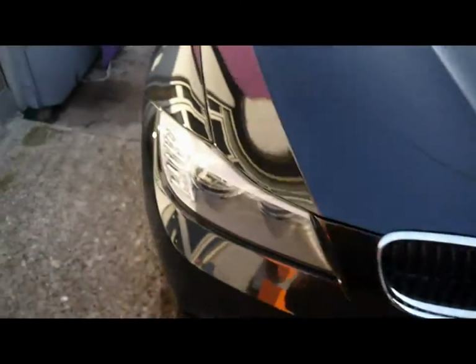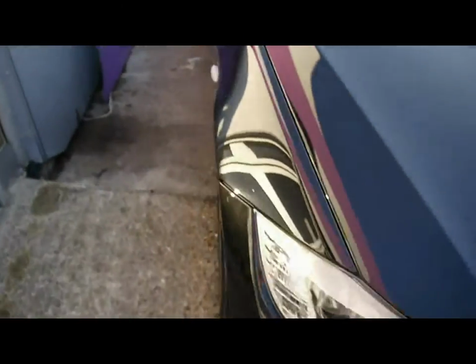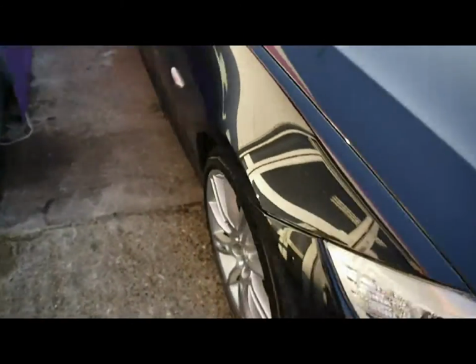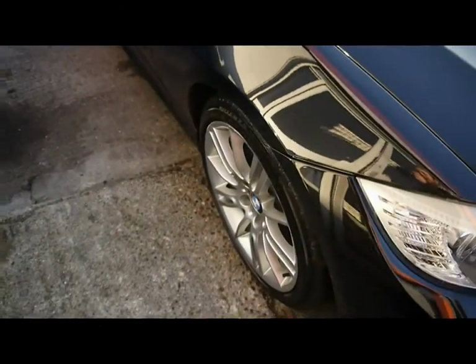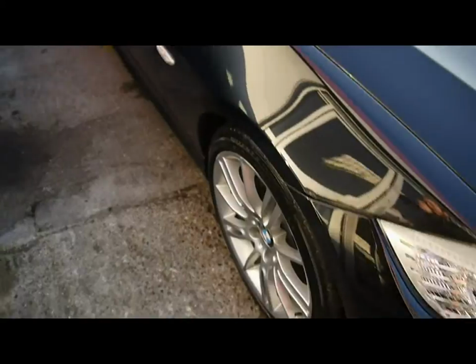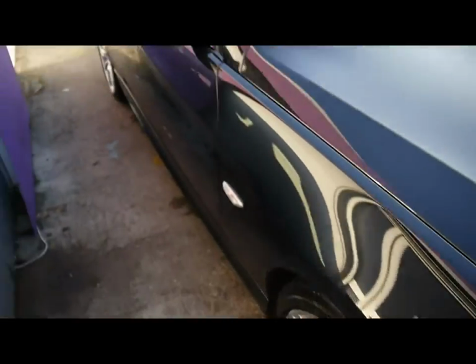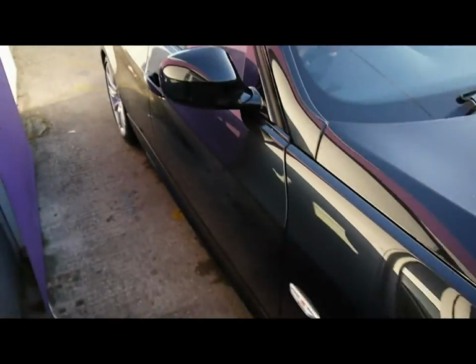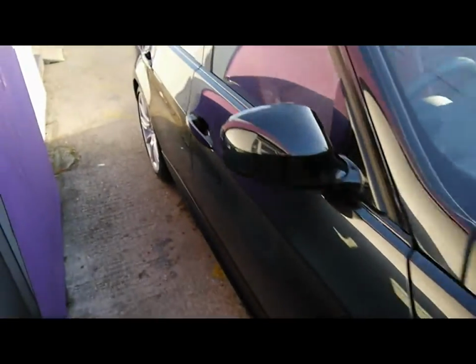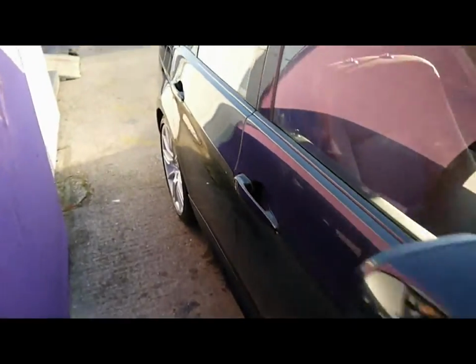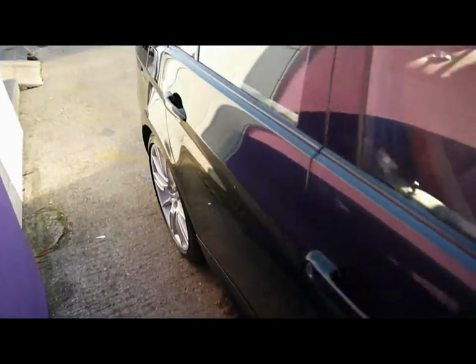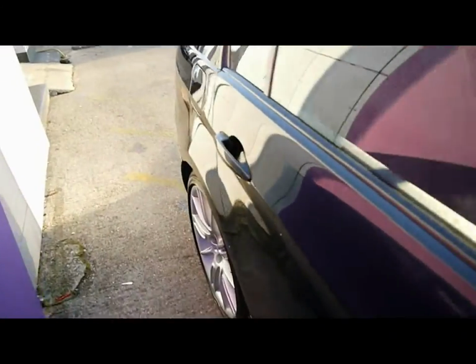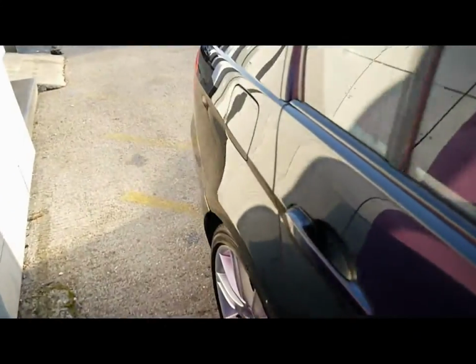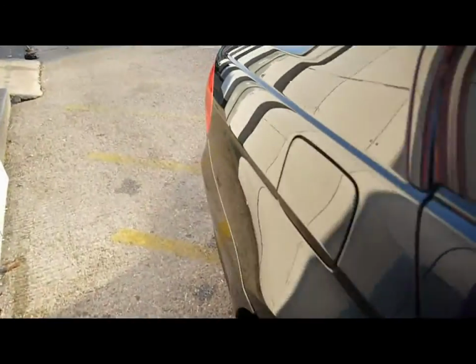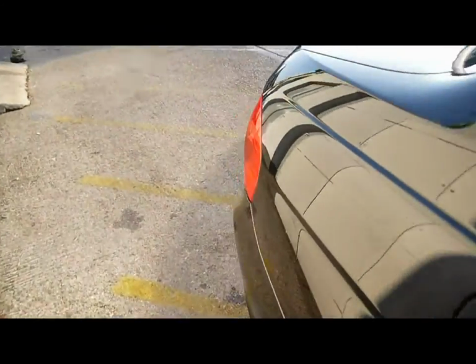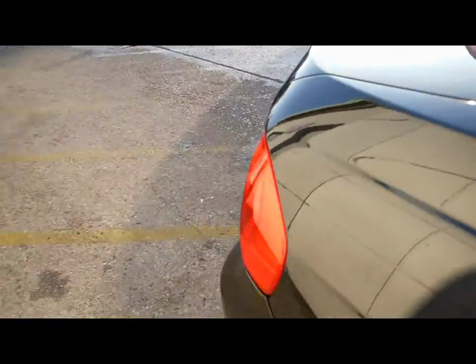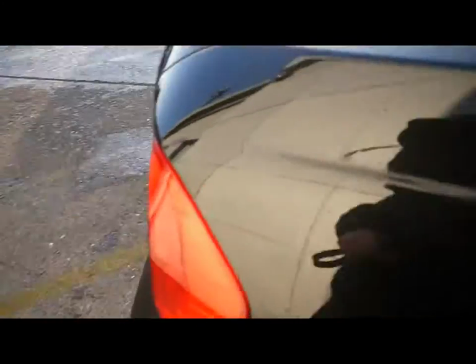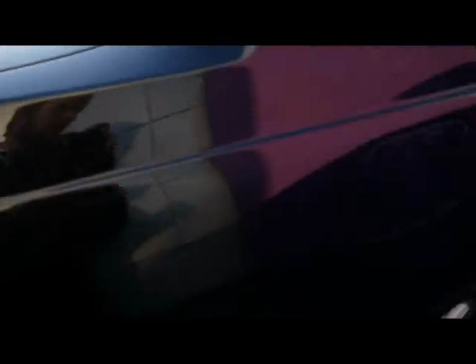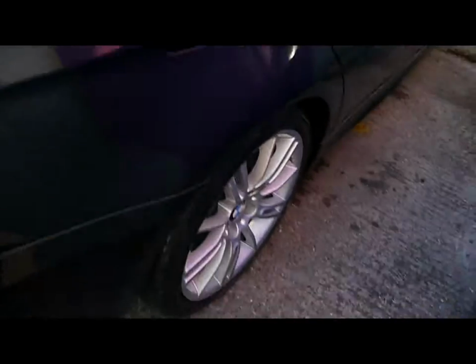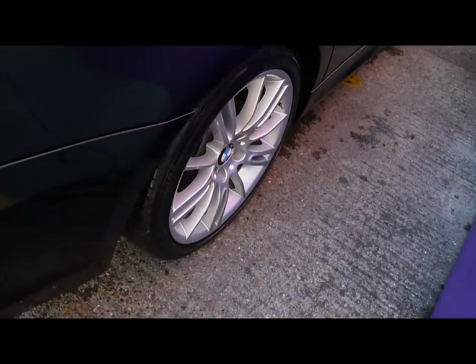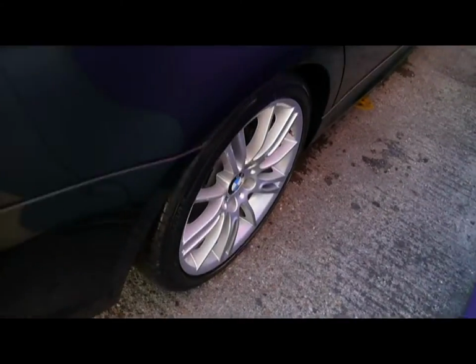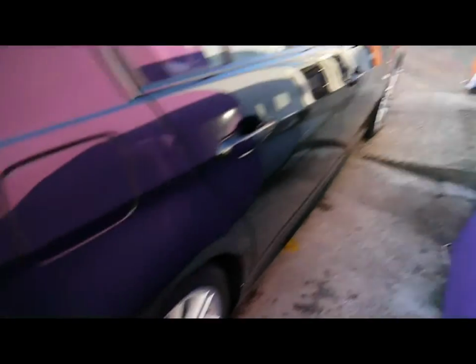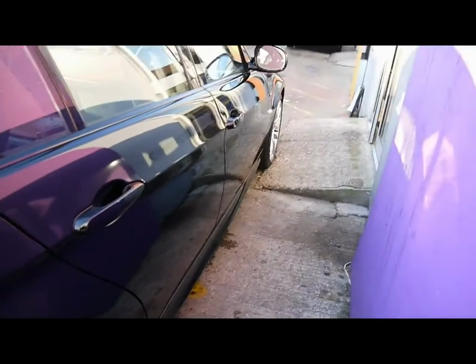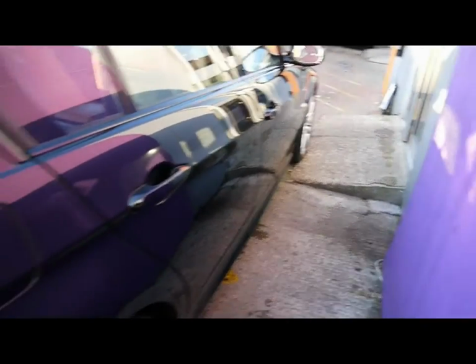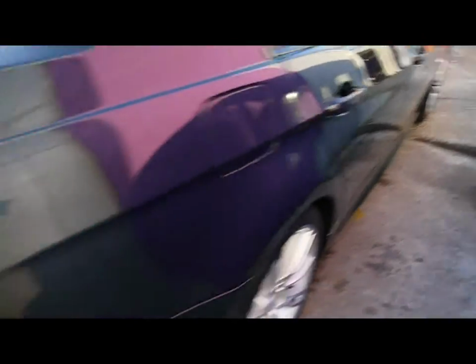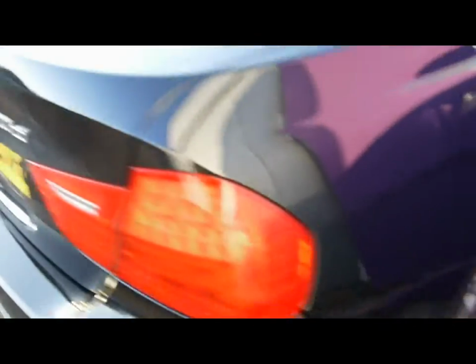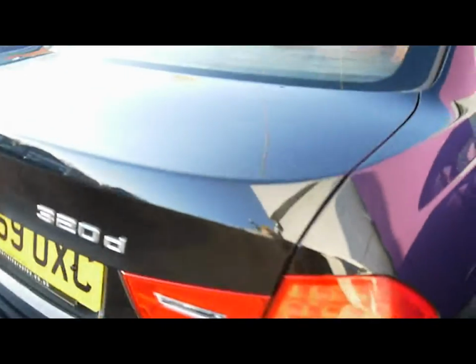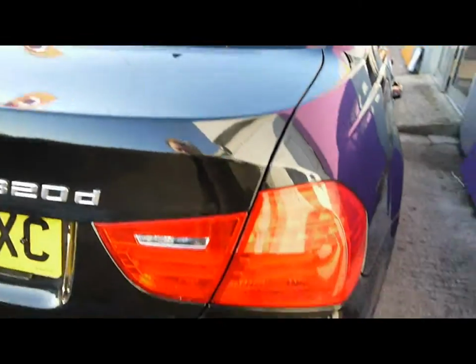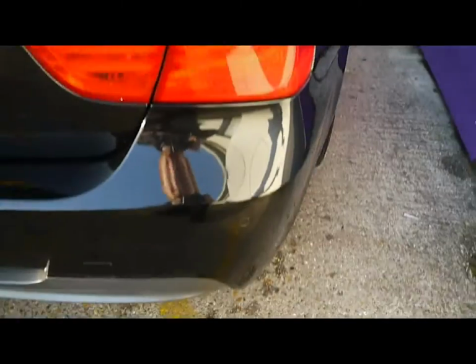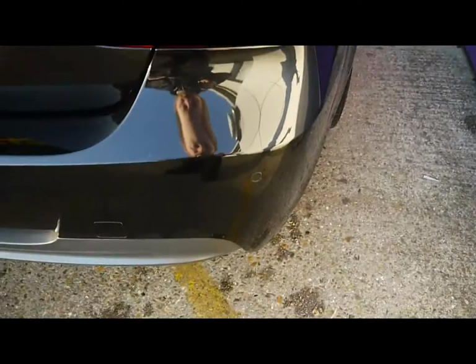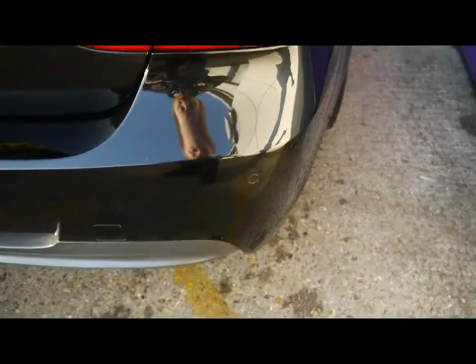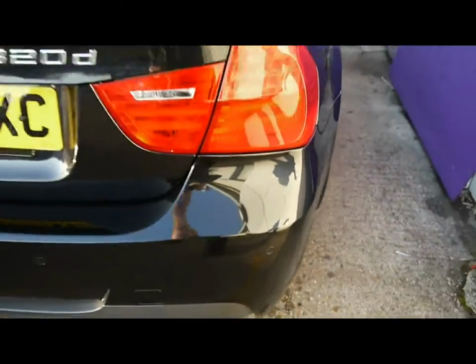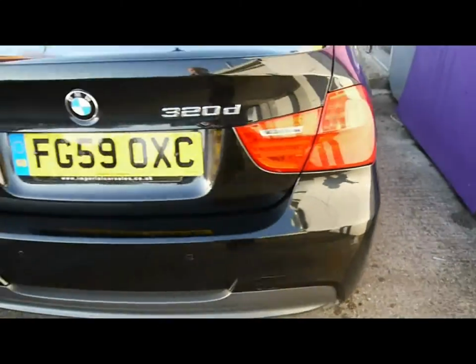We're going to take you around the car so you can get a better idea of condition and the certain features of the vehicle. Things like the 18 inch alloy wheels, great condition bodywork, and you've got rear parking assist sensors.